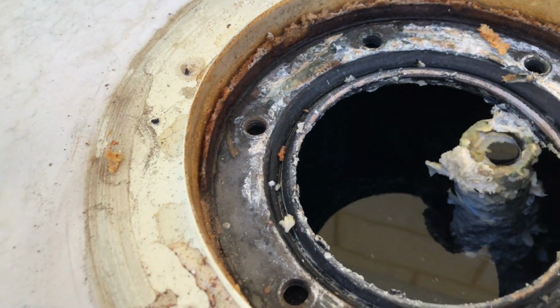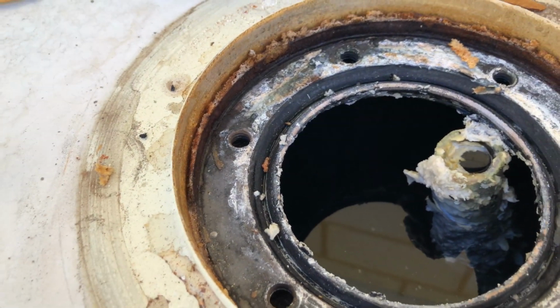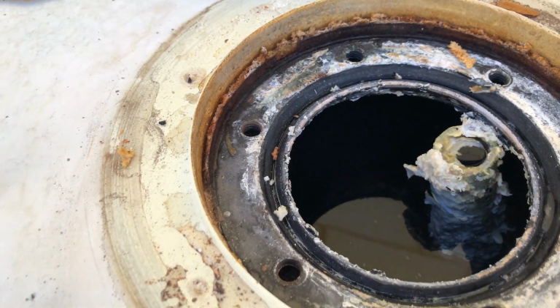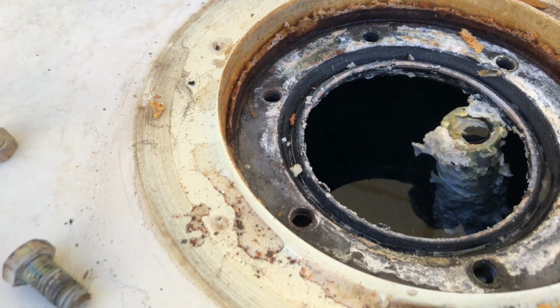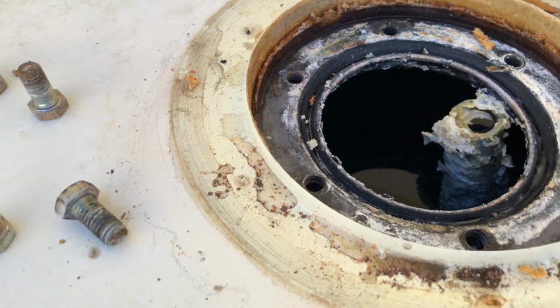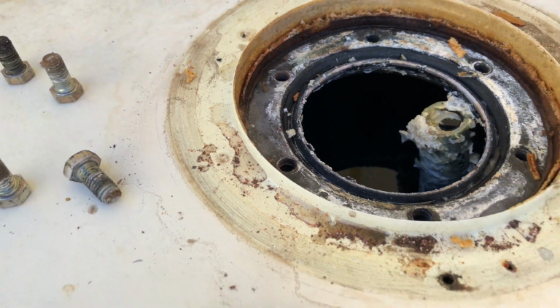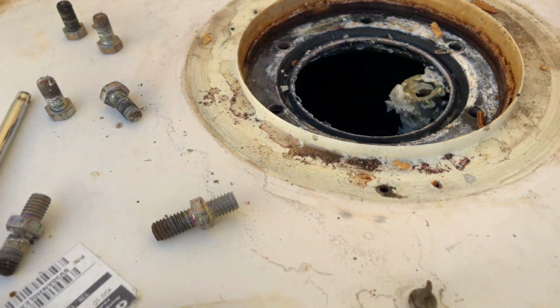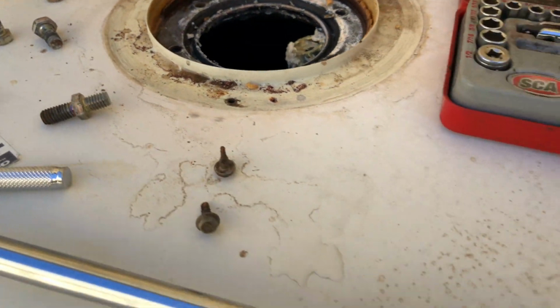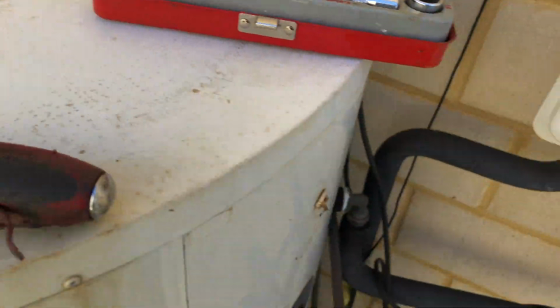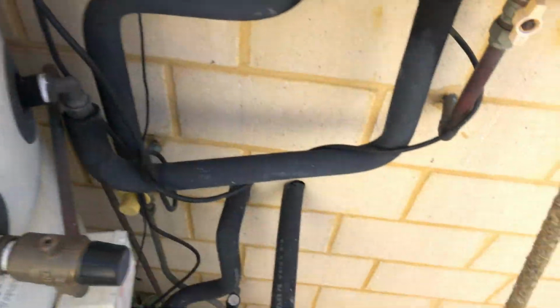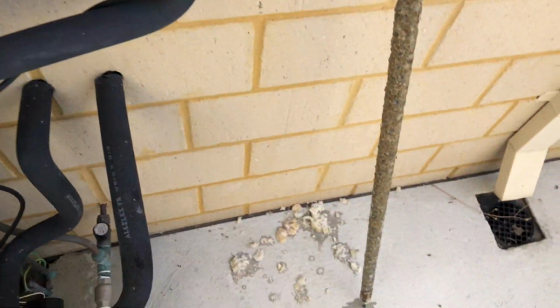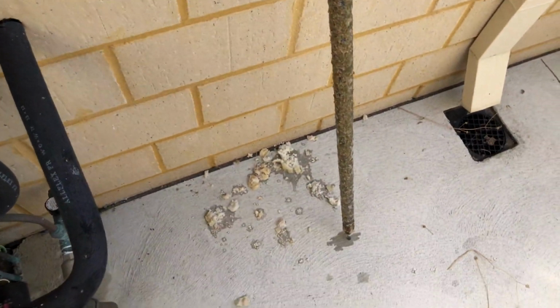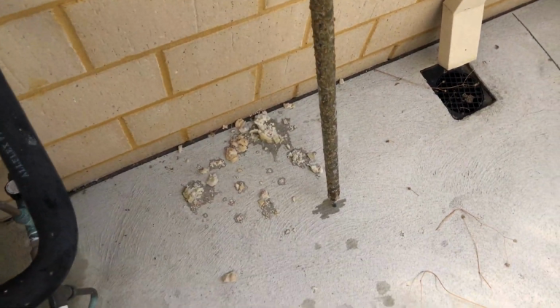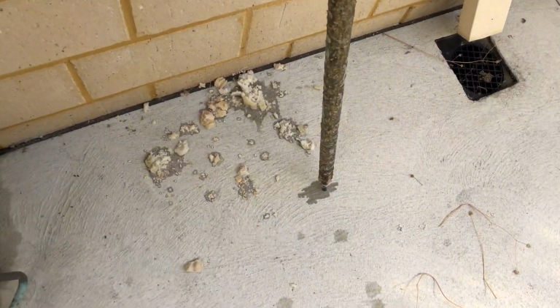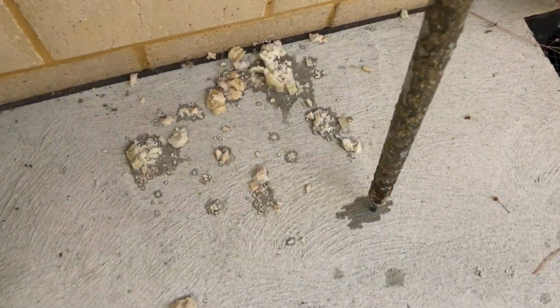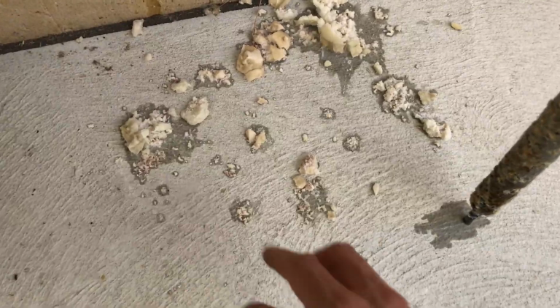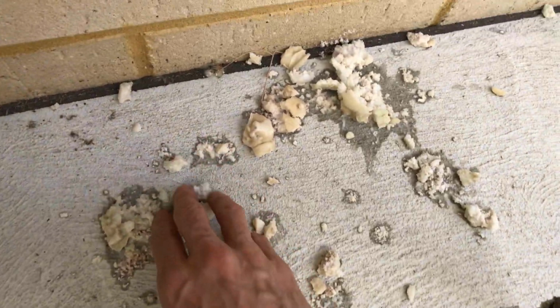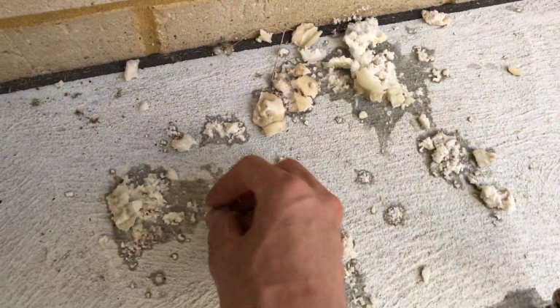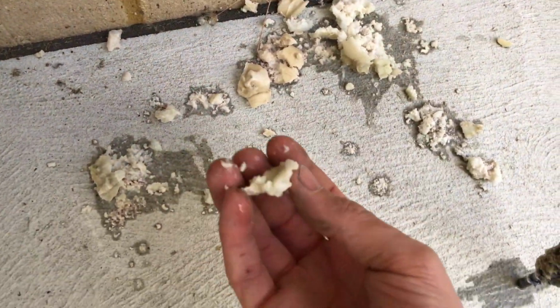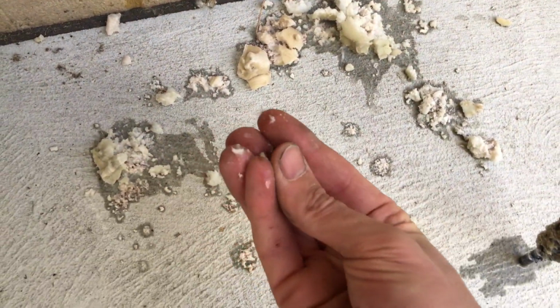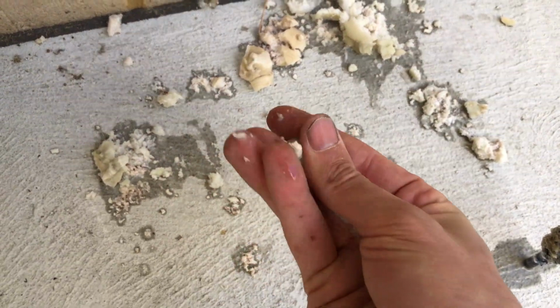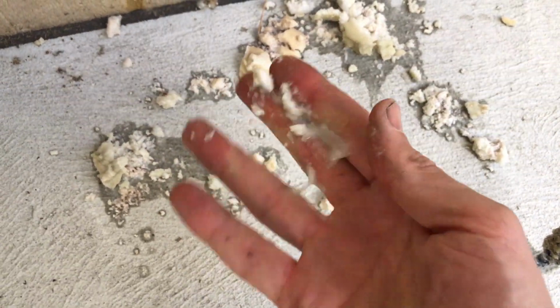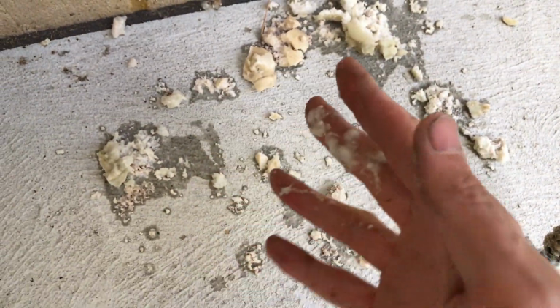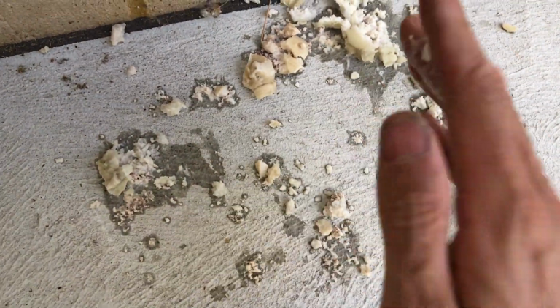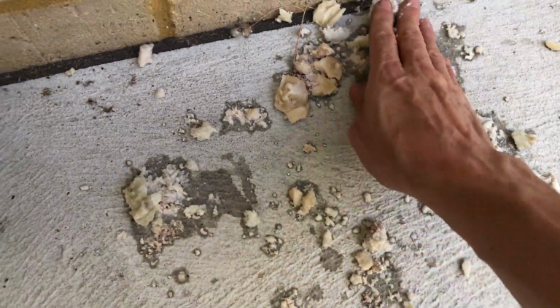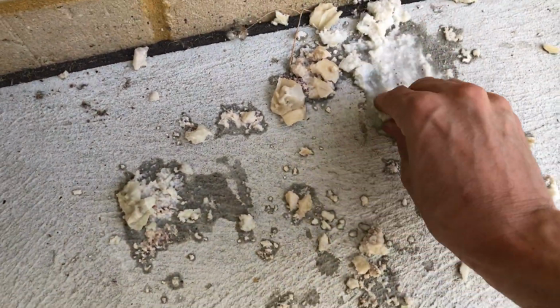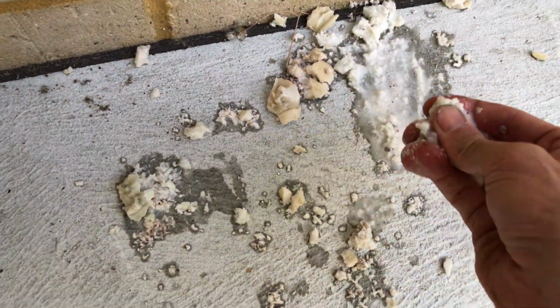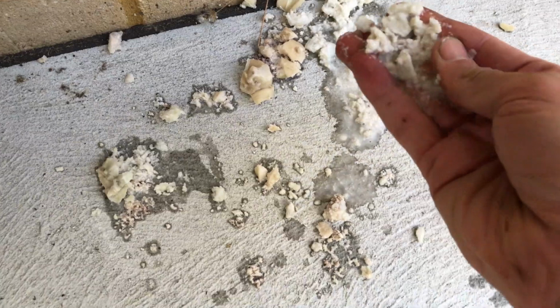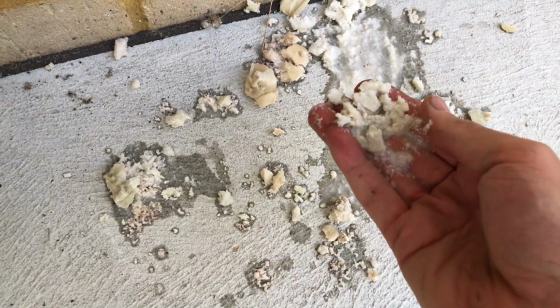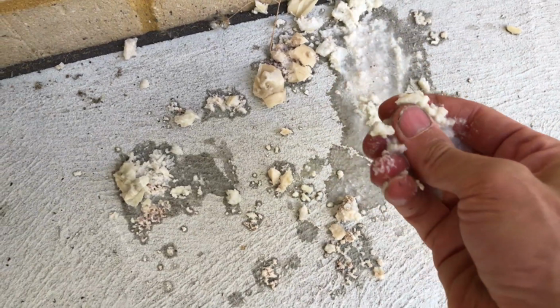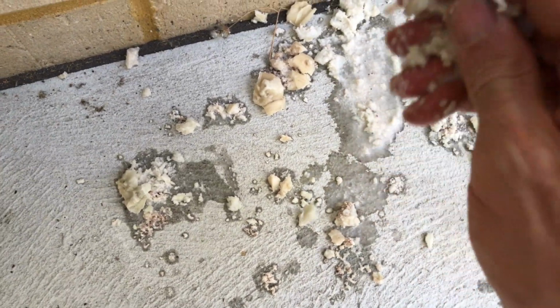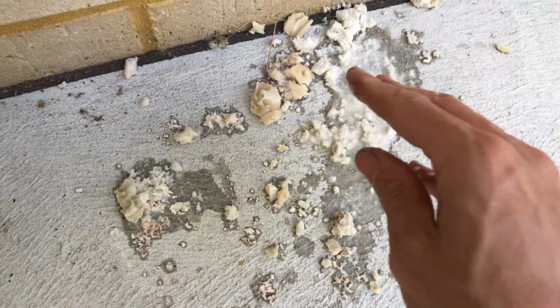With that many dissolved solids in the water, I don't think I could even use a stainless steel tank in this area, because that kind of muck is just going to destroy the welds on a stainless steel tank.